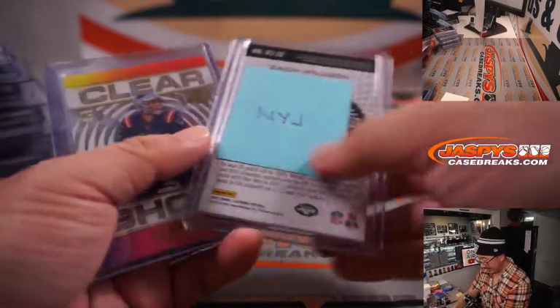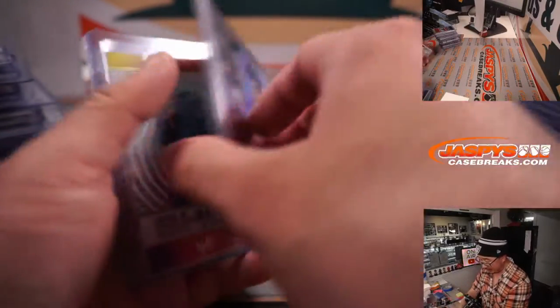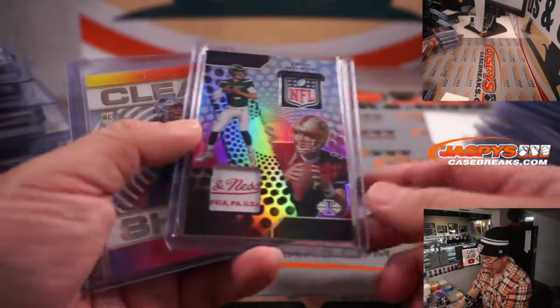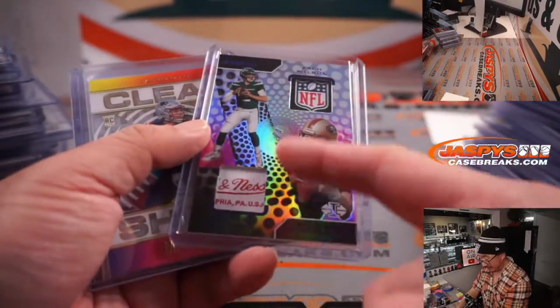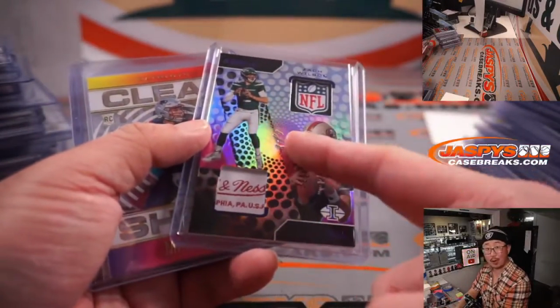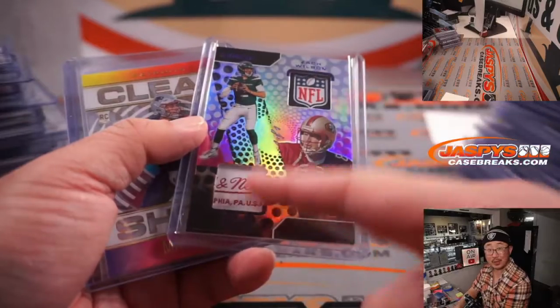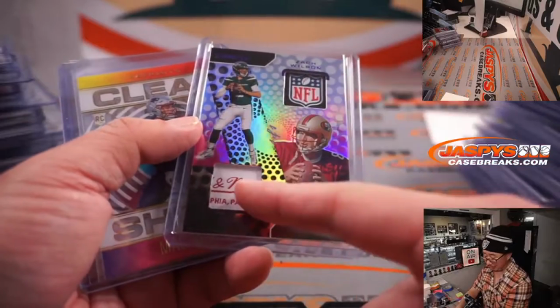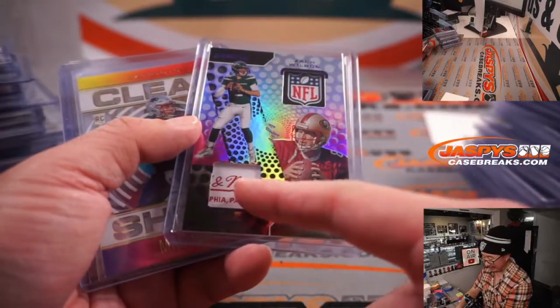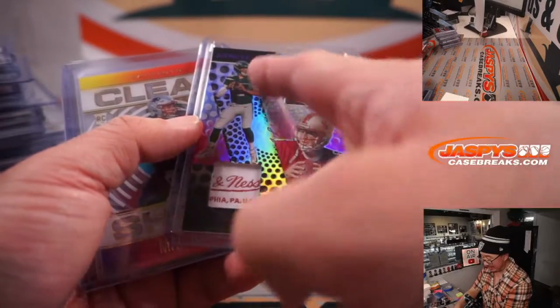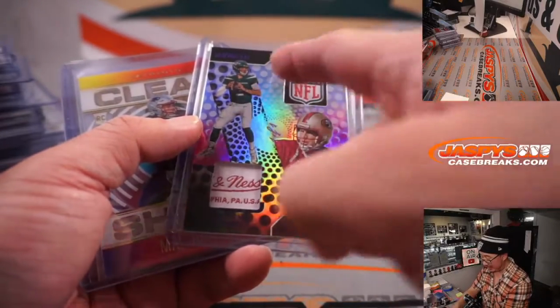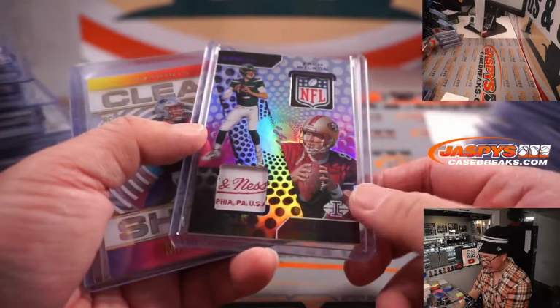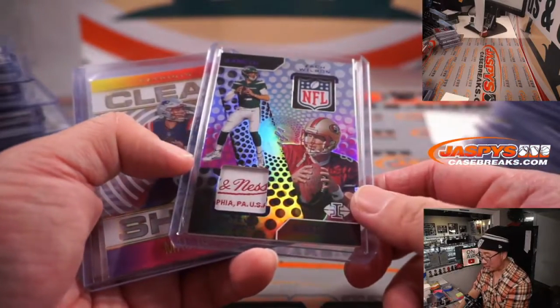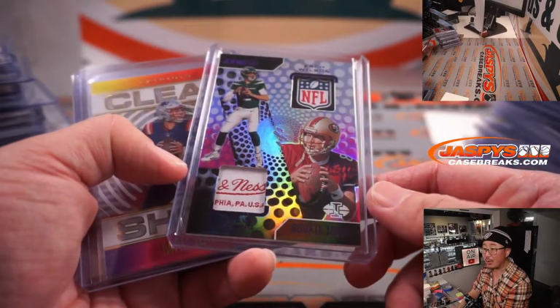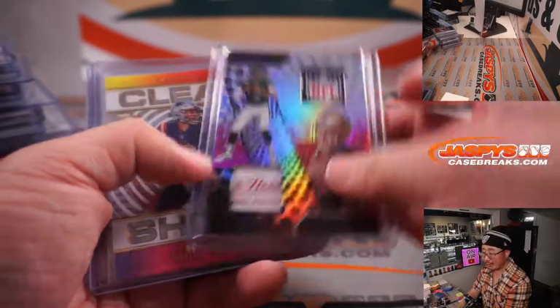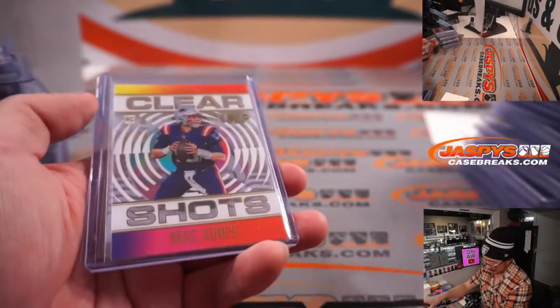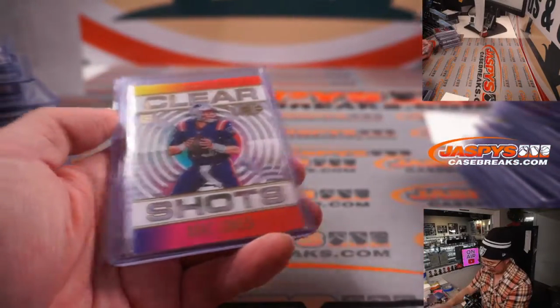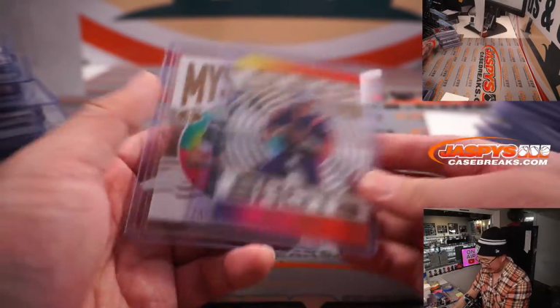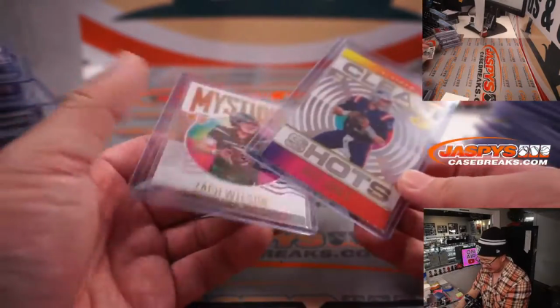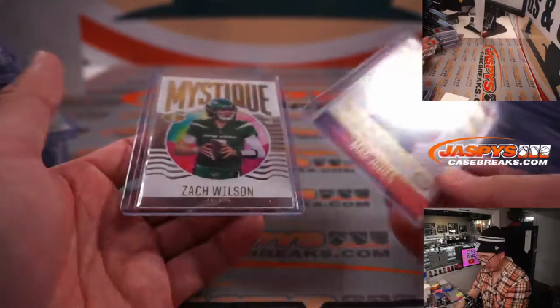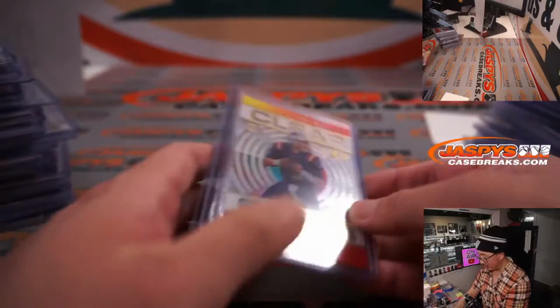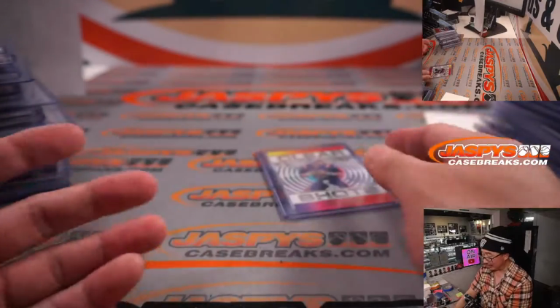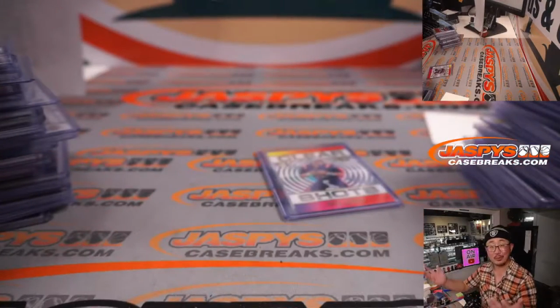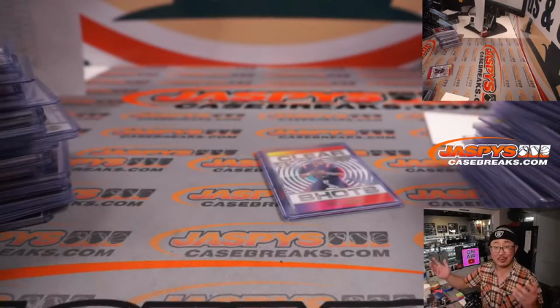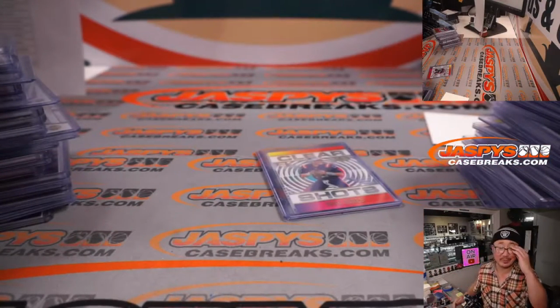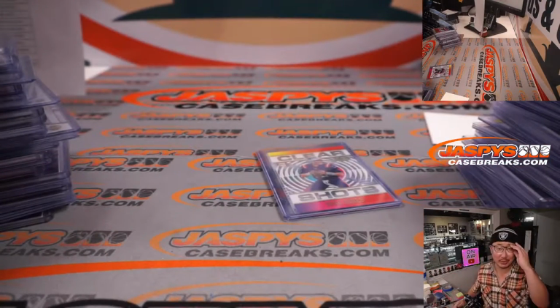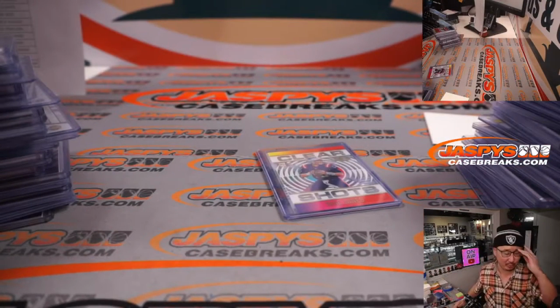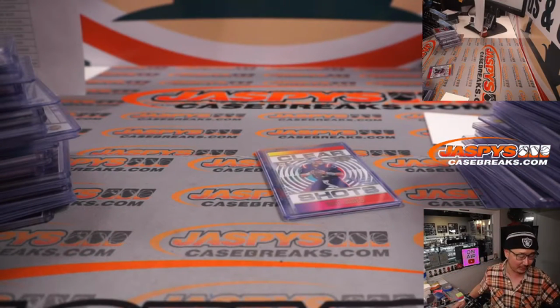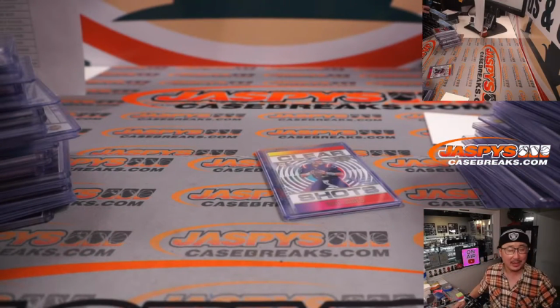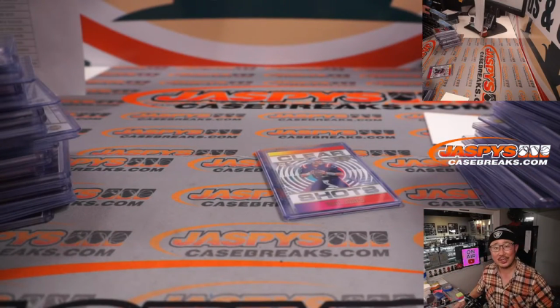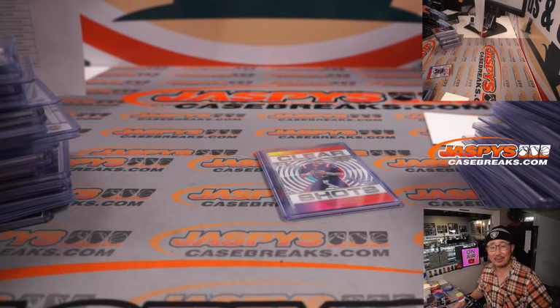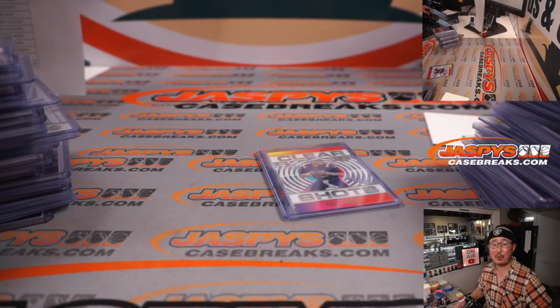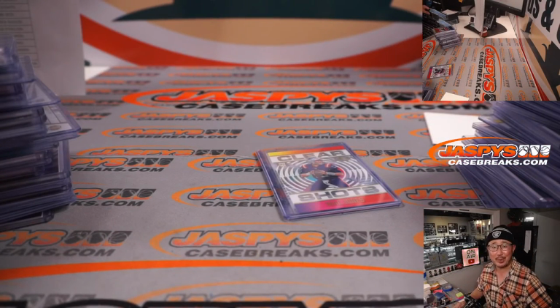Zach Wilson — oh yeah, there was a one-of-one dual relic, Zach Wilson. The Jets won the randomizer. Mac Jones. More Zach Wilson. Pretty great break. Thanks for watching, thanks for breaking with us, and I'll see you next time for the next football break. Bye-bye.